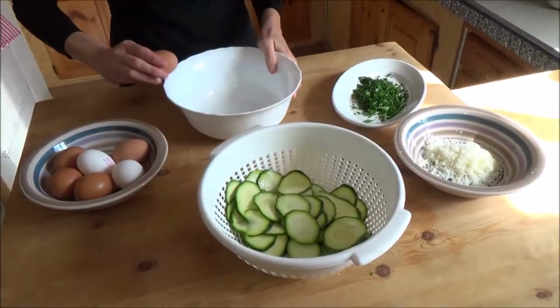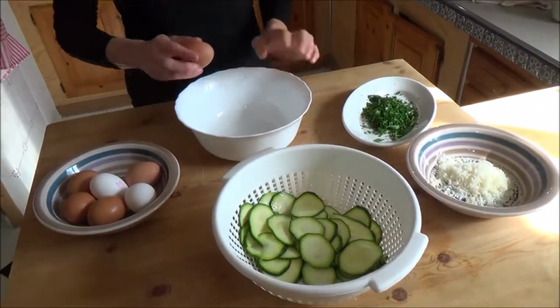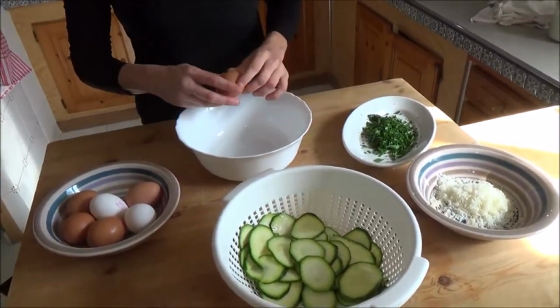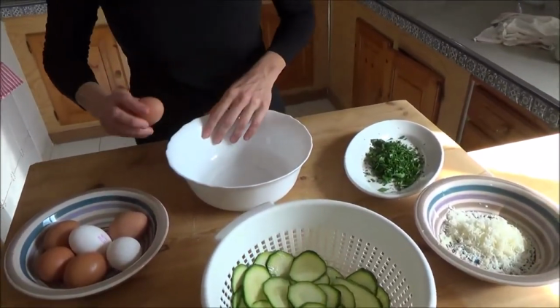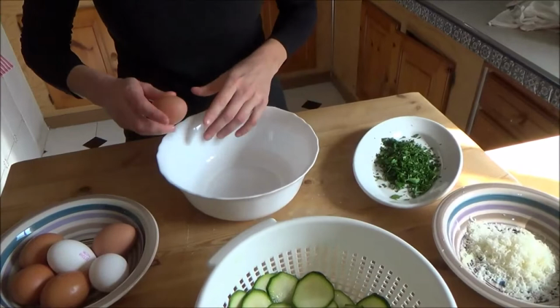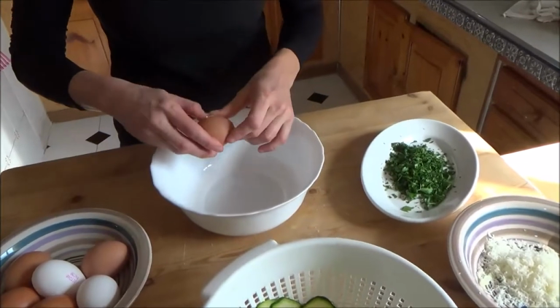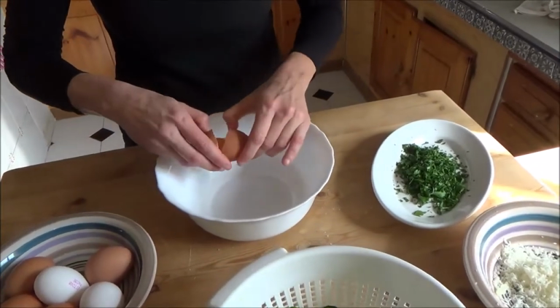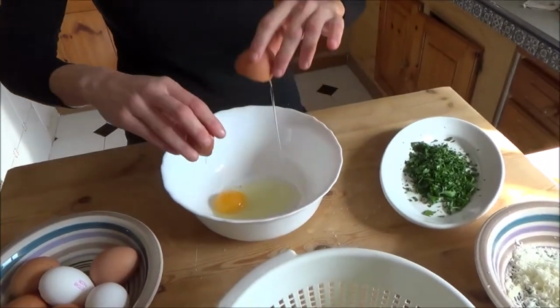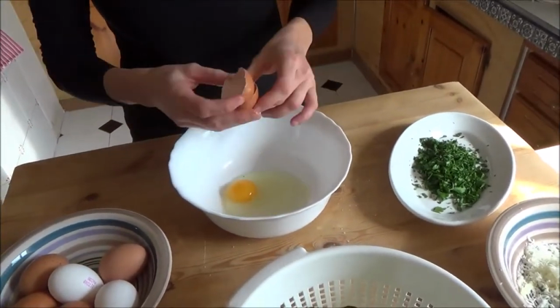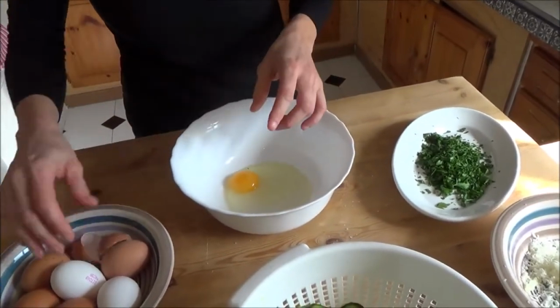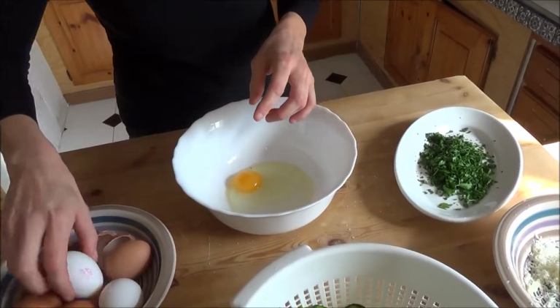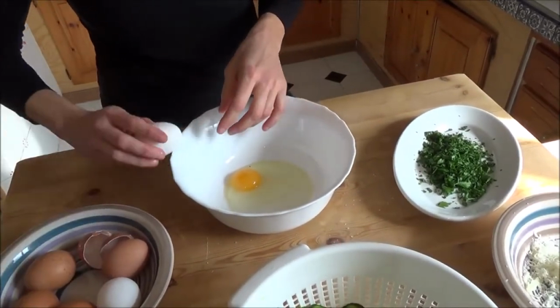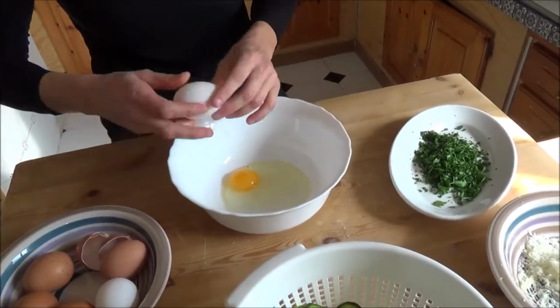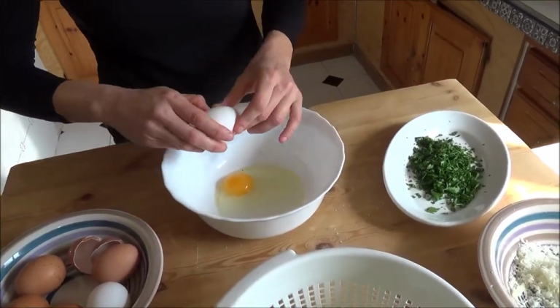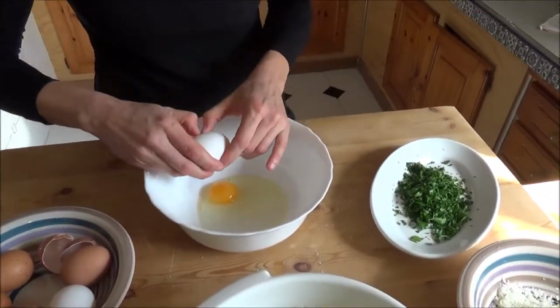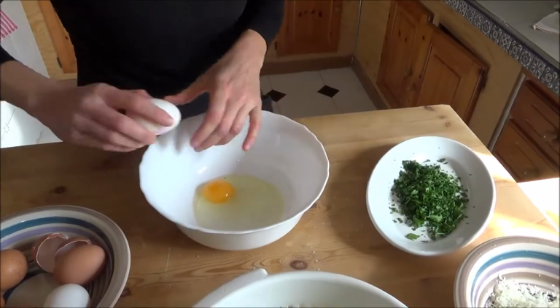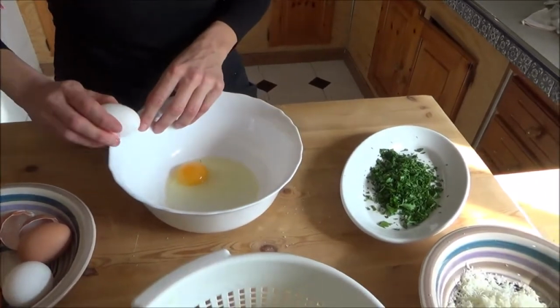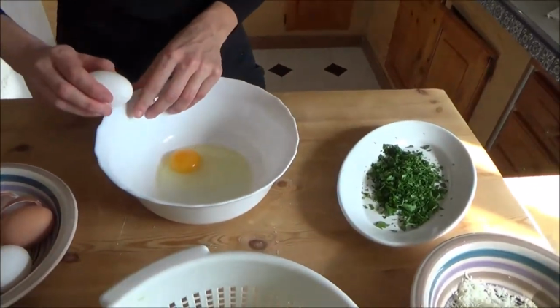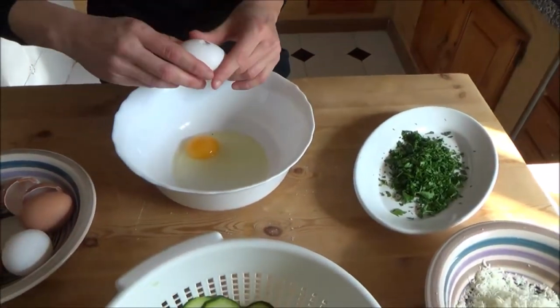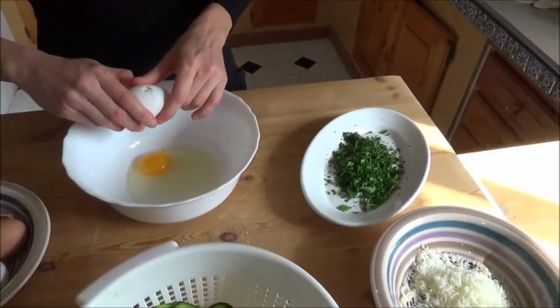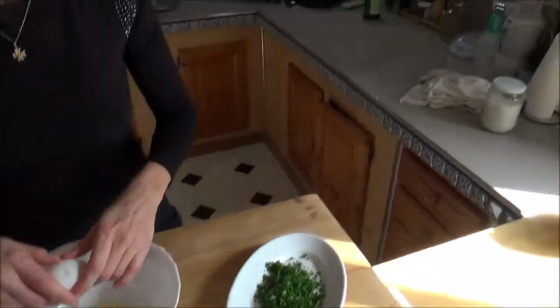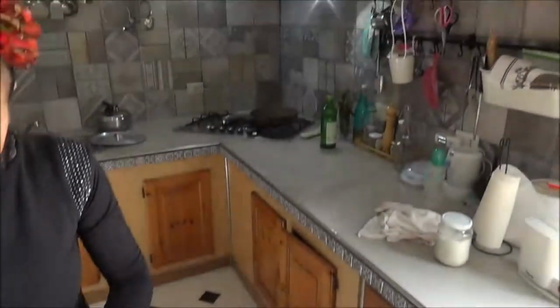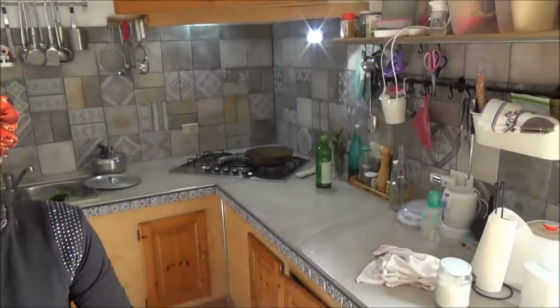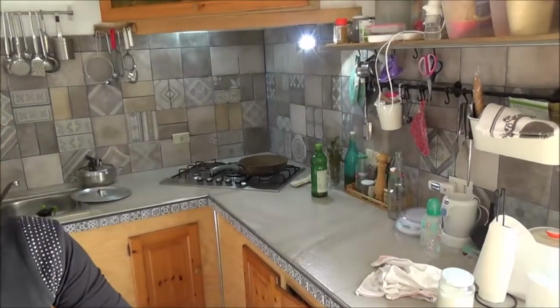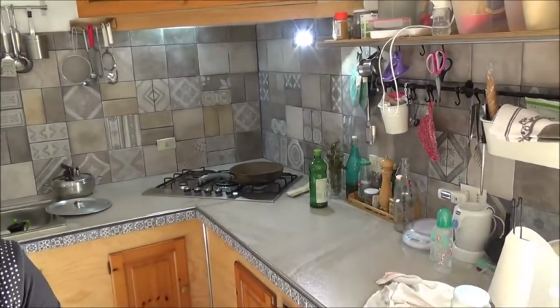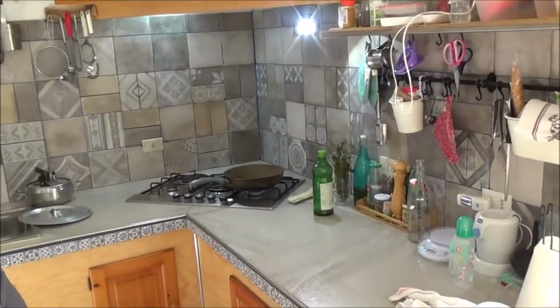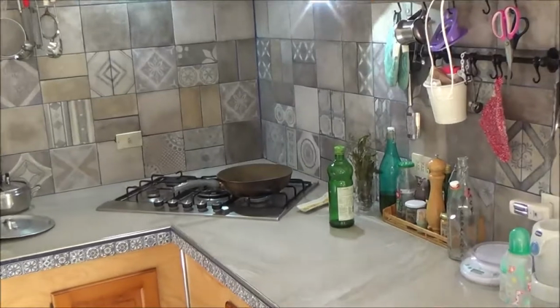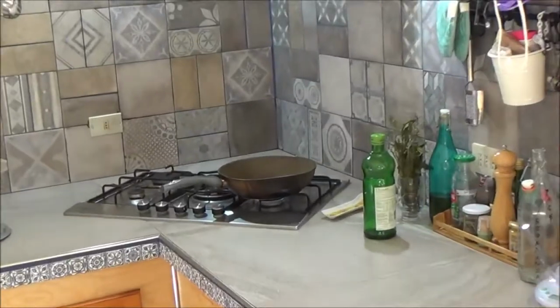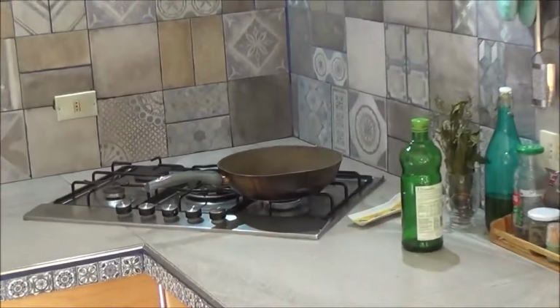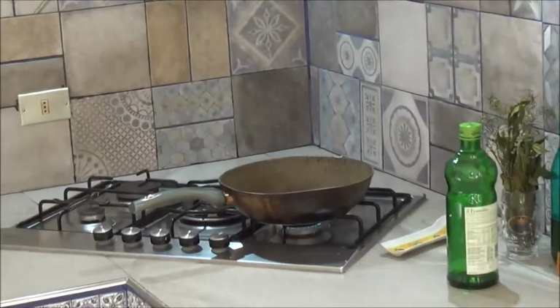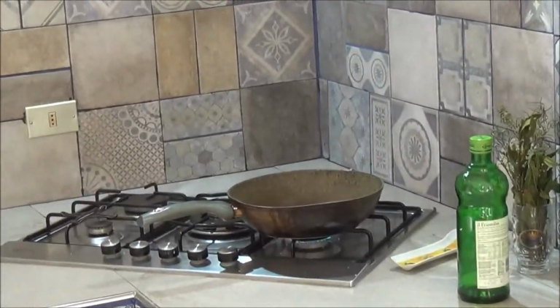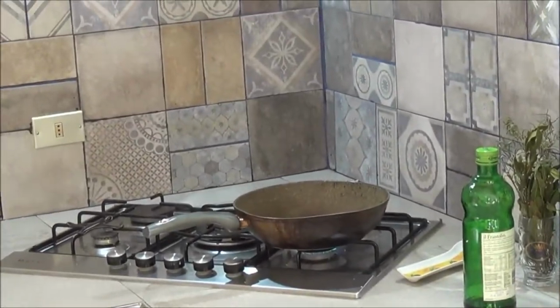I have 7 eggs because we have a lot. In the meantime I have the oil on the pan that I will fry the zucchini in.